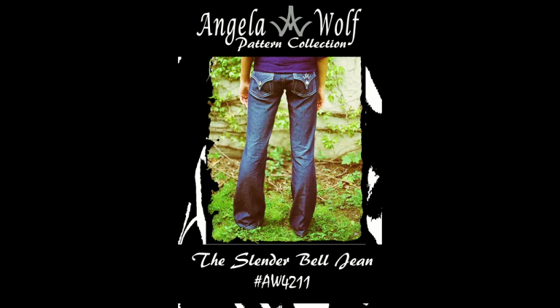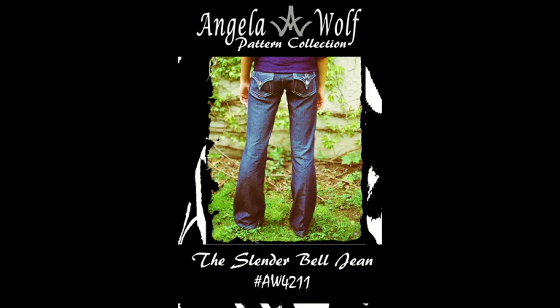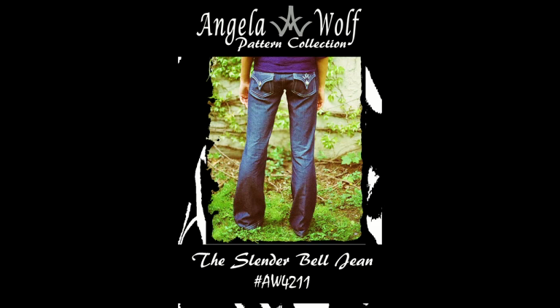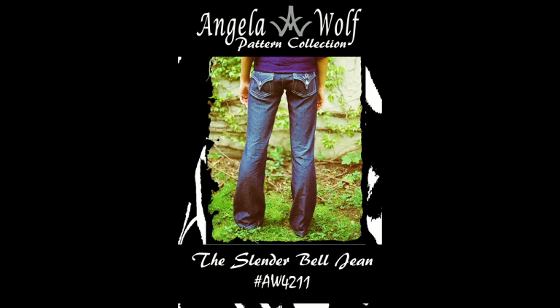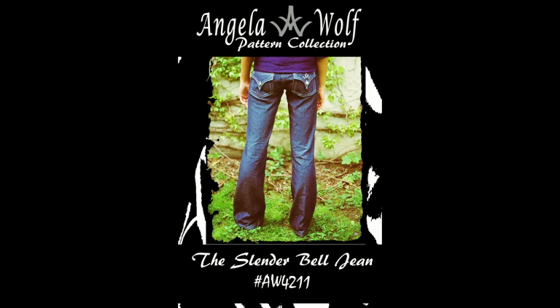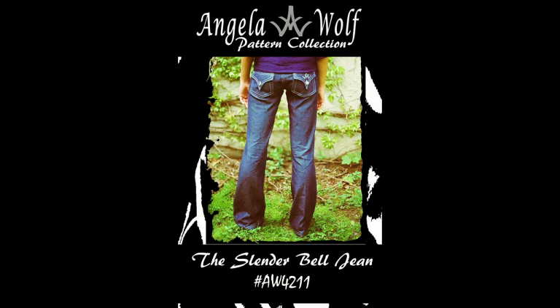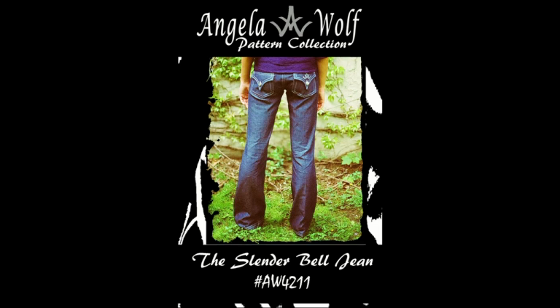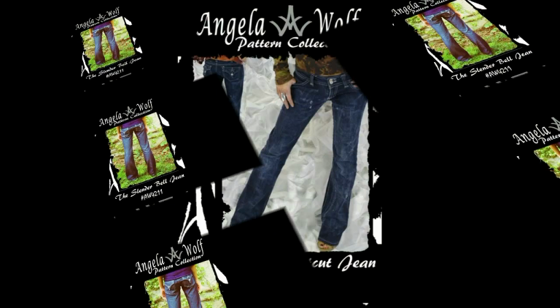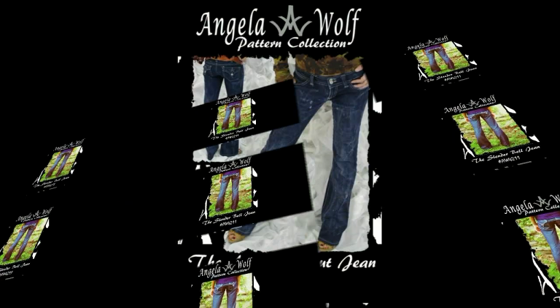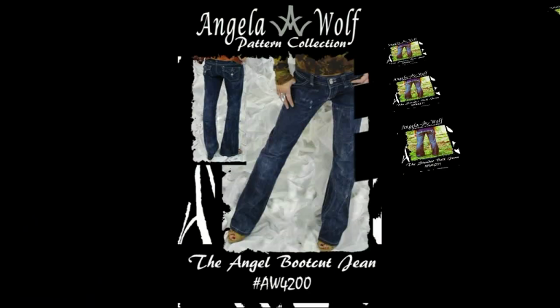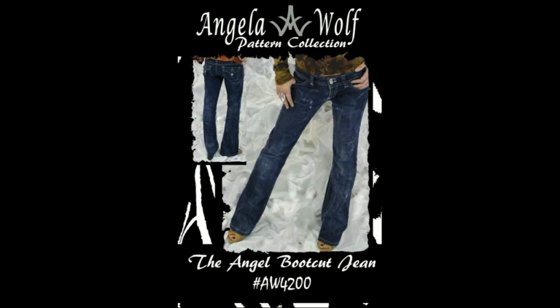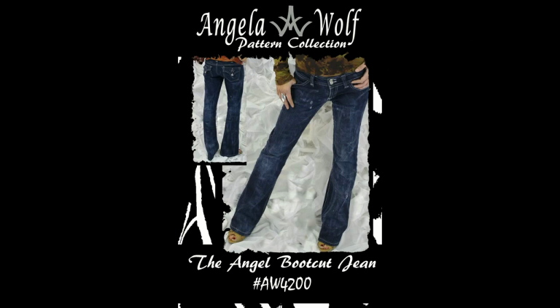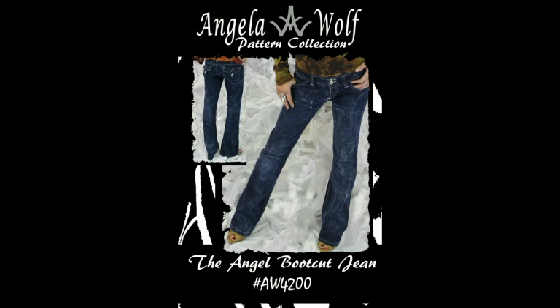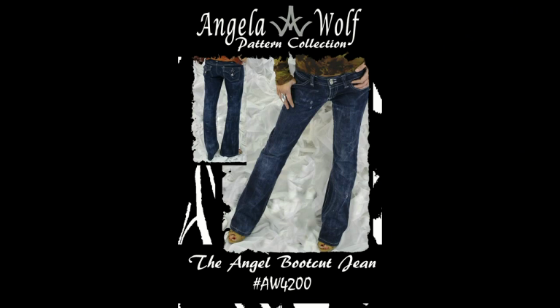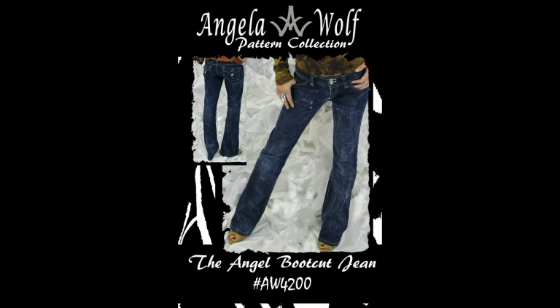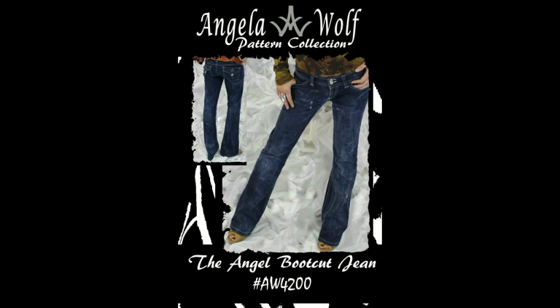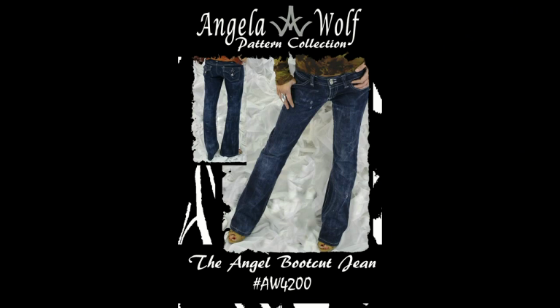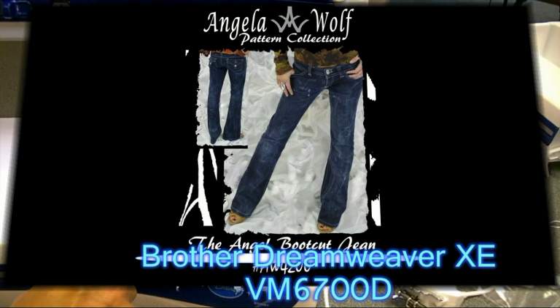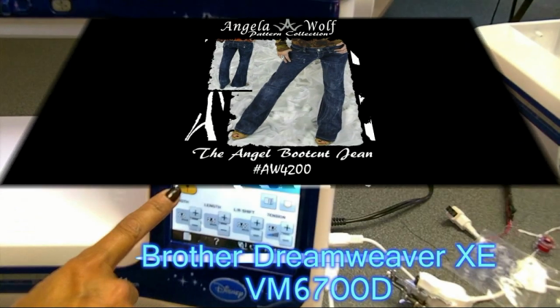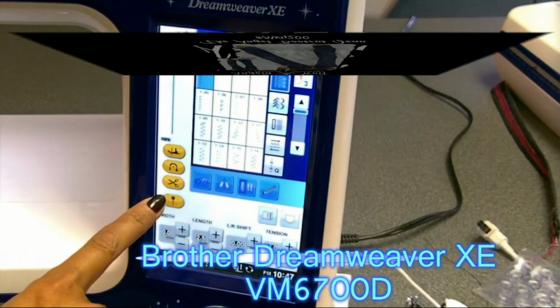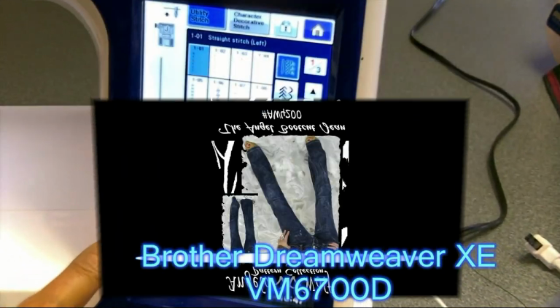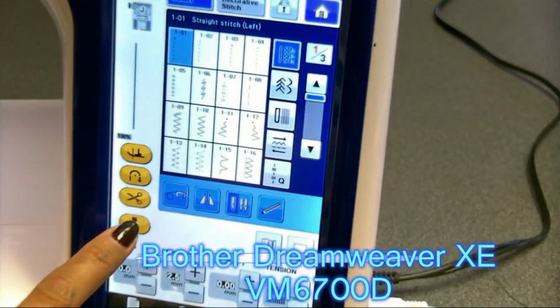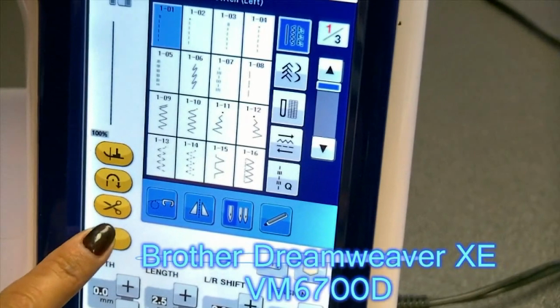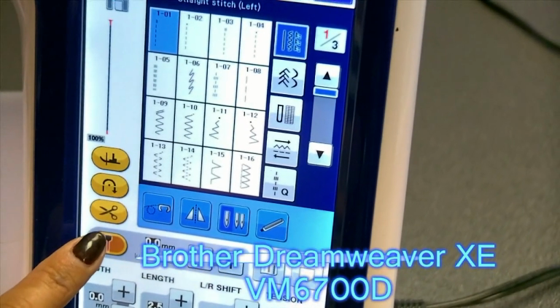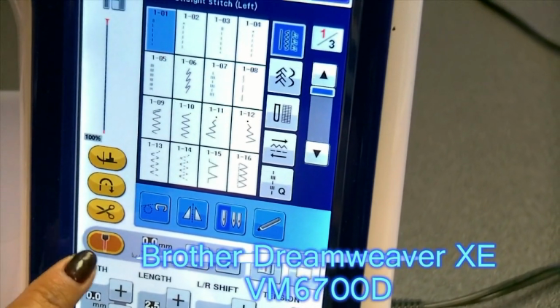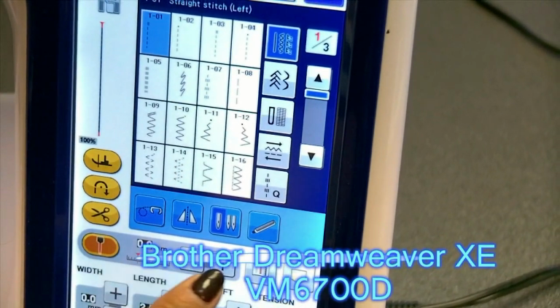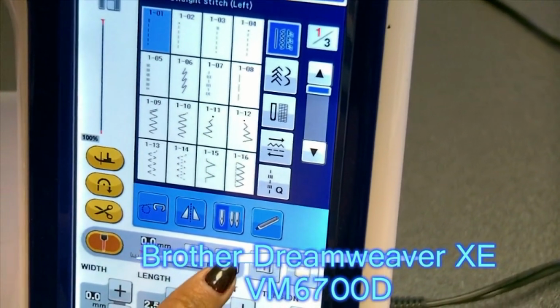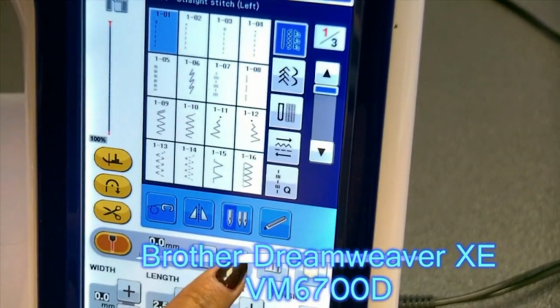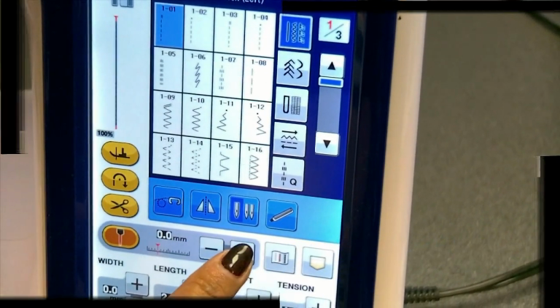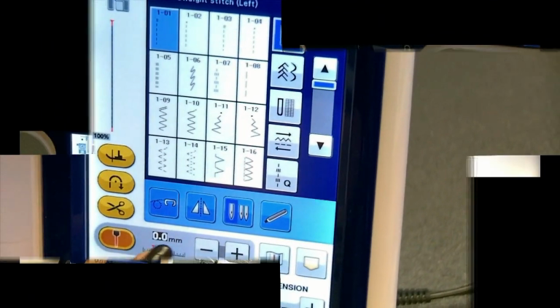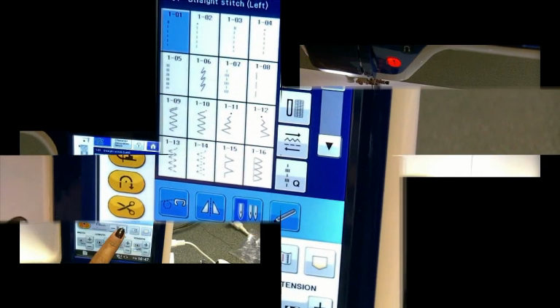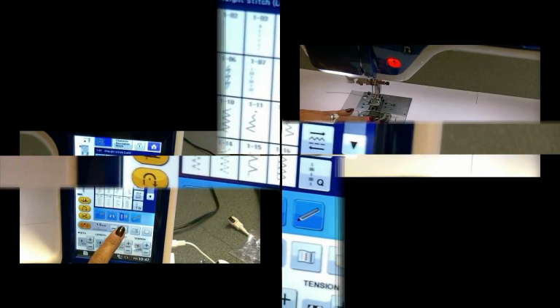Hi, this is Angela Wolf, and today I'm going to show you how to make pockets for your jeans that look professional, regardless if you're using my pattern or somebody else's. During this pocket lesson, I'm going to be using one of the new V-Series machines from Brother, the Dreamweaver XE.